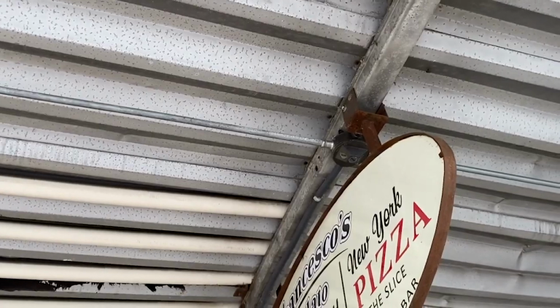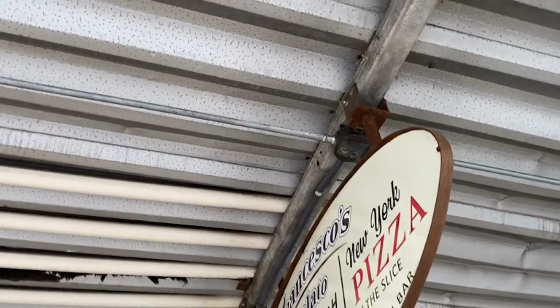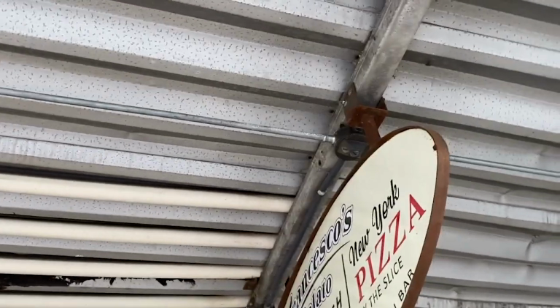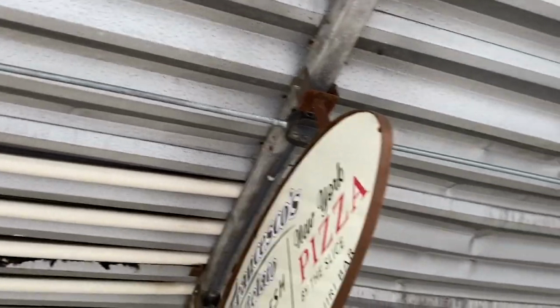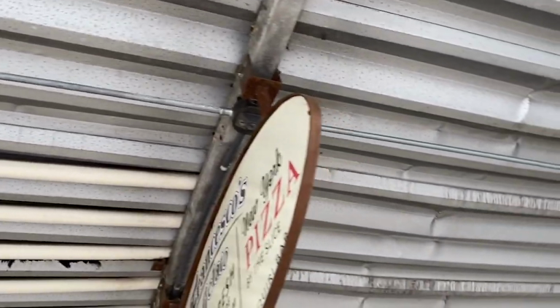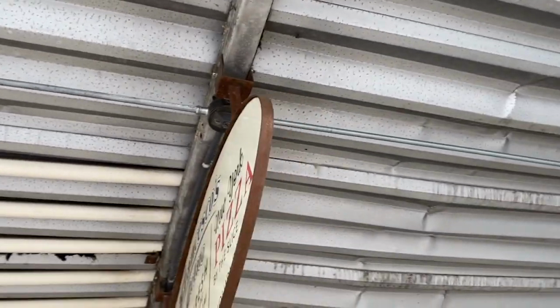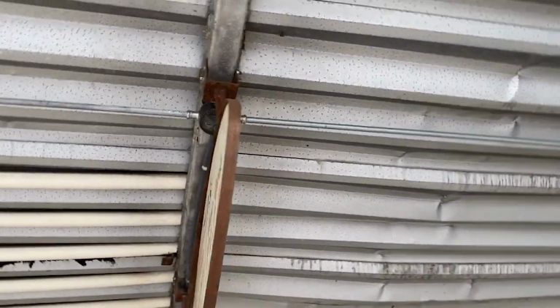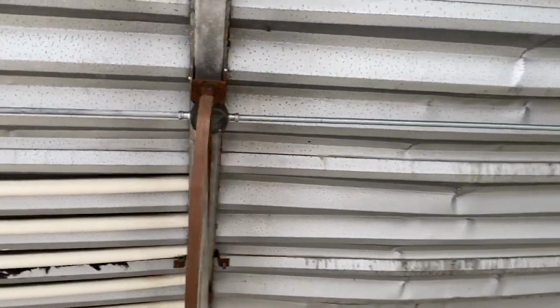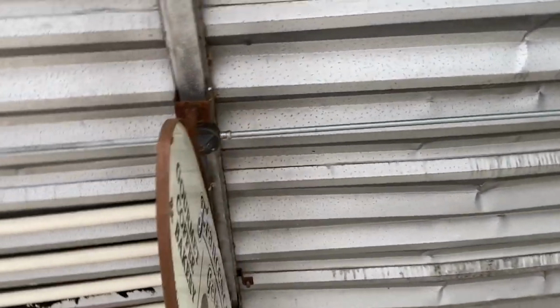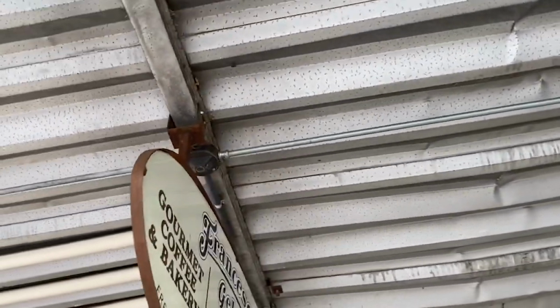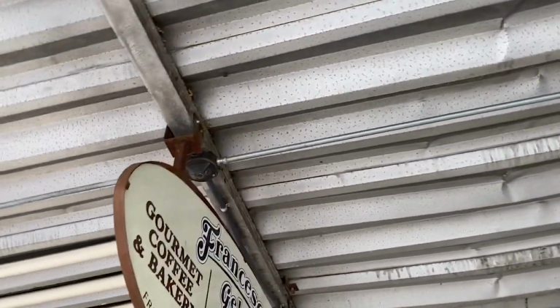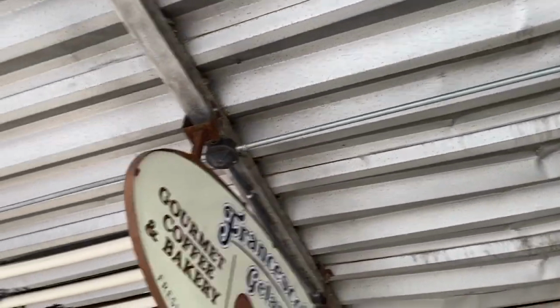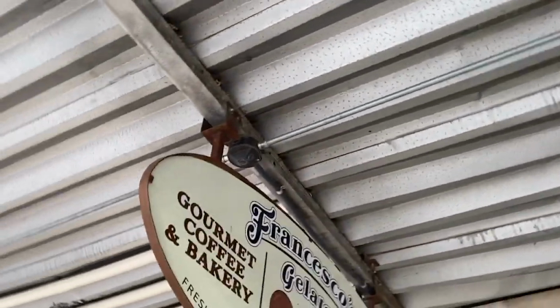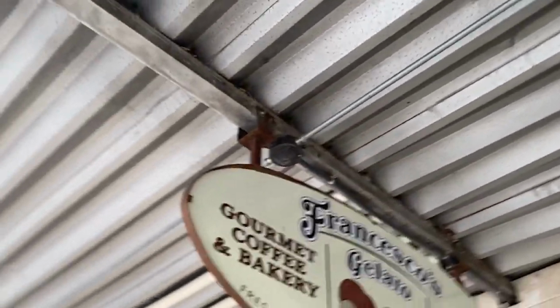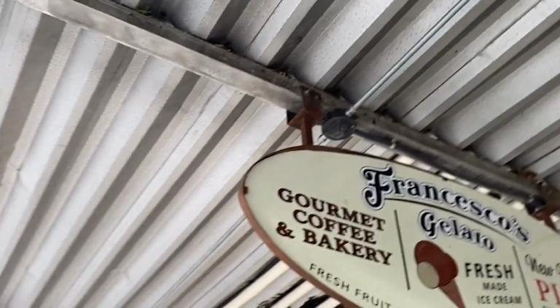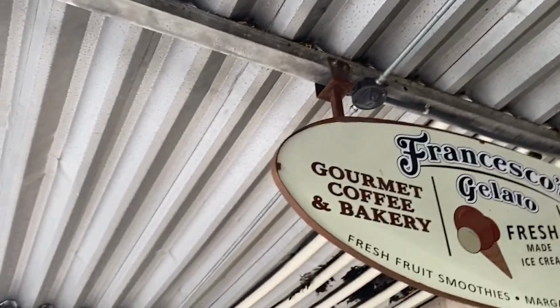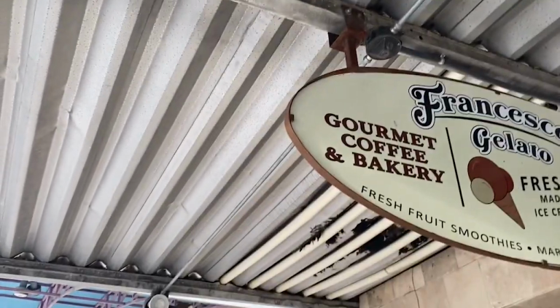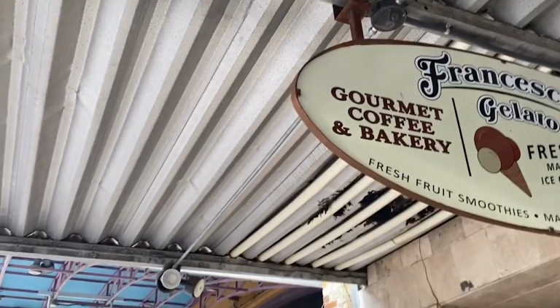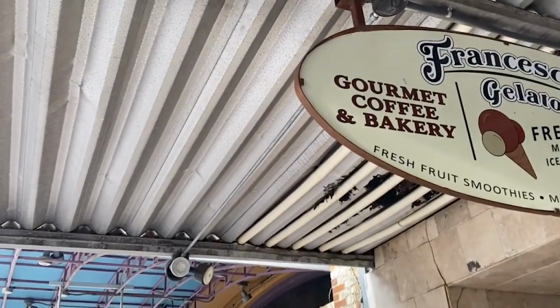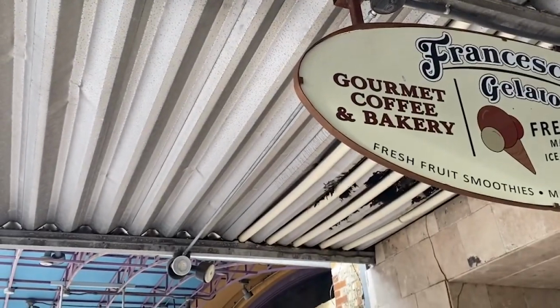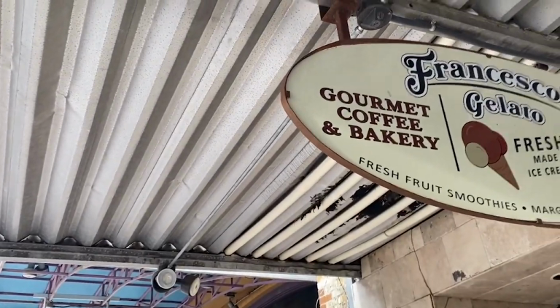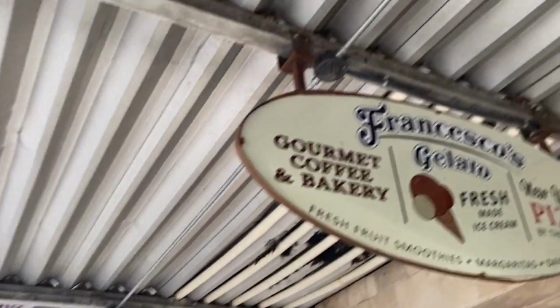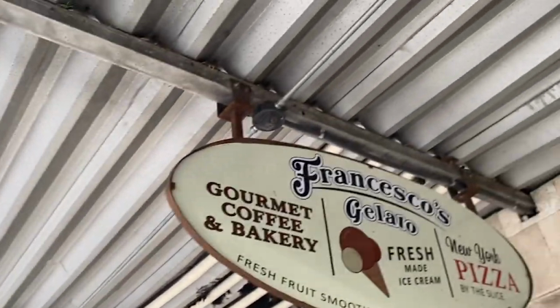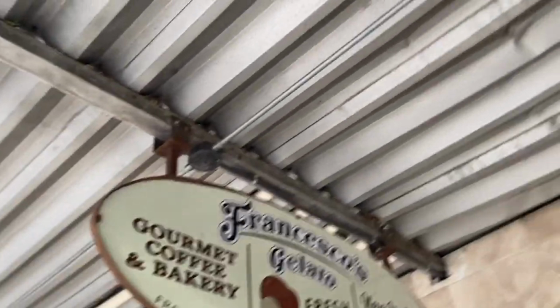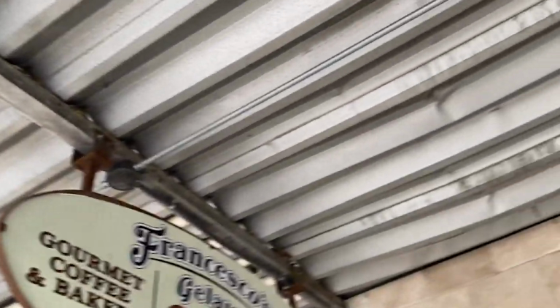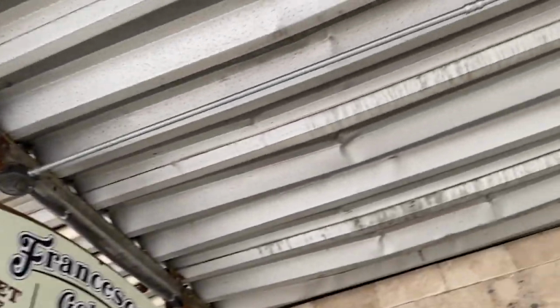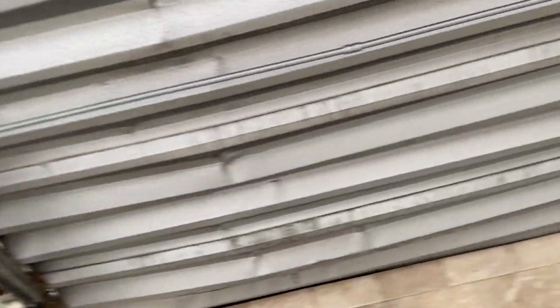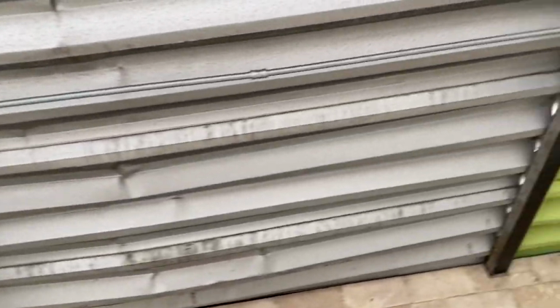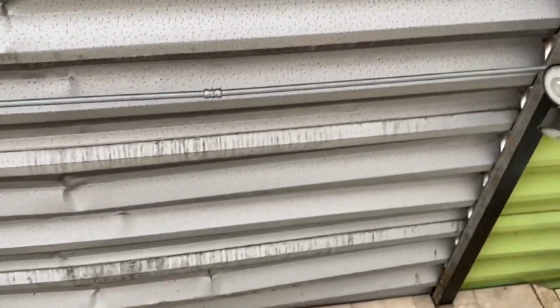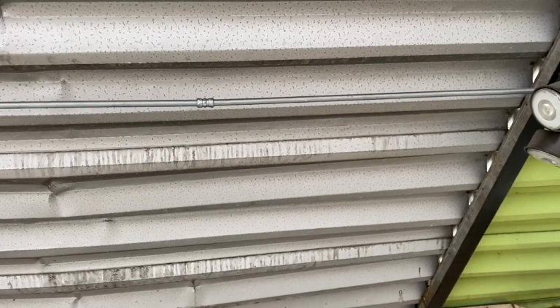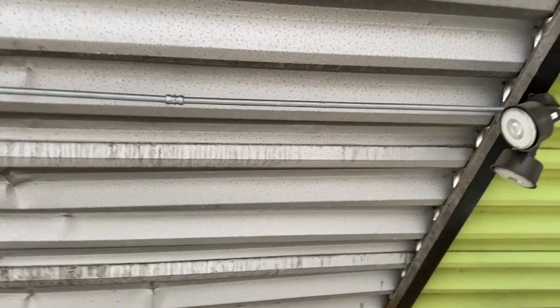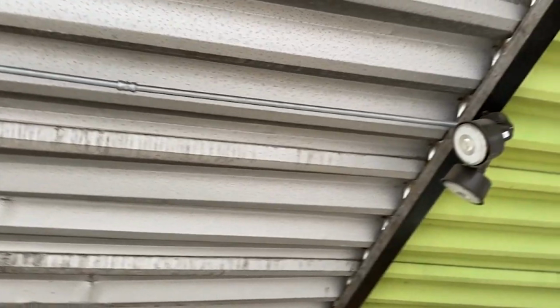Look at this EMT run between boxes here. I don't see any clips on it anywhere, and that's way over 10 feet. Look at that — not one clip.